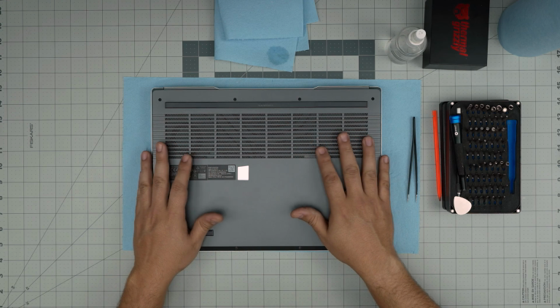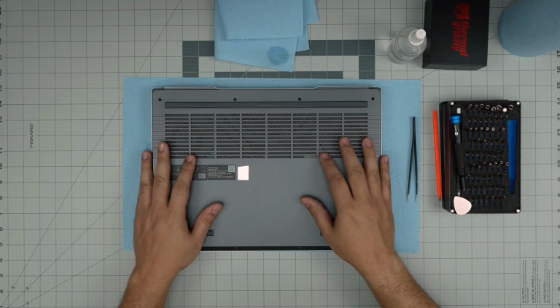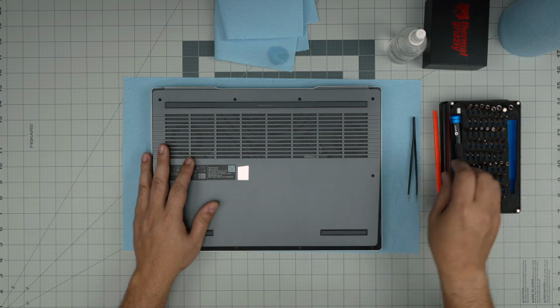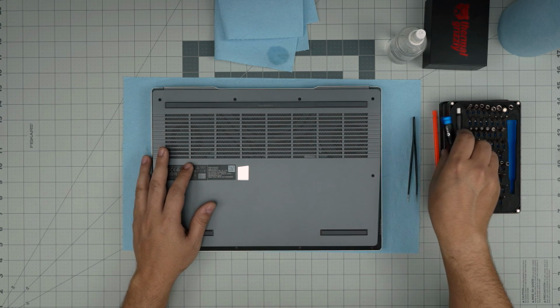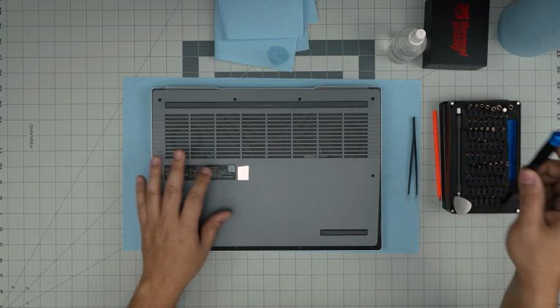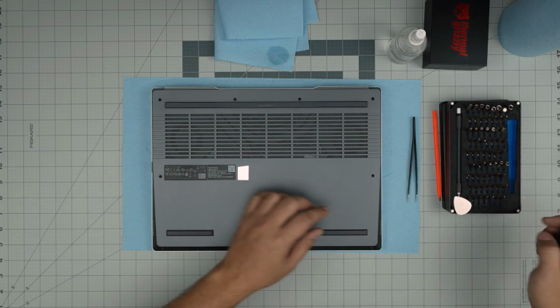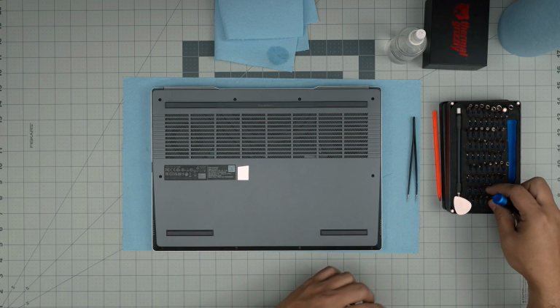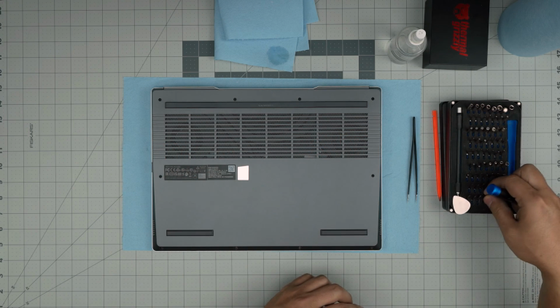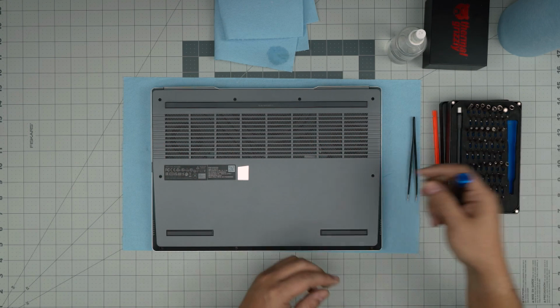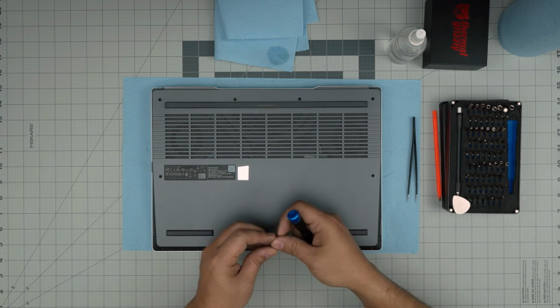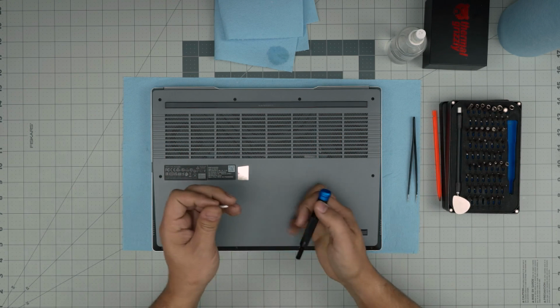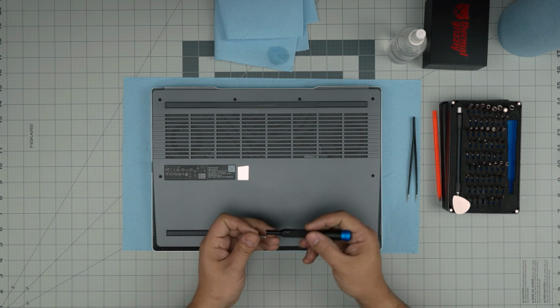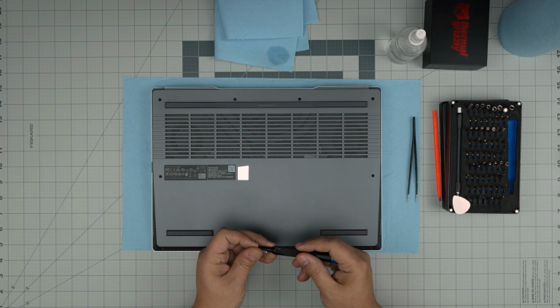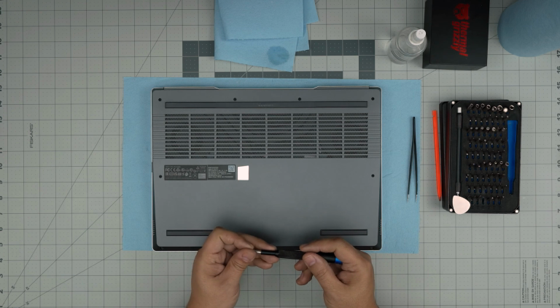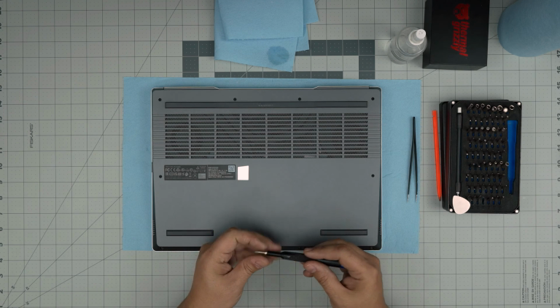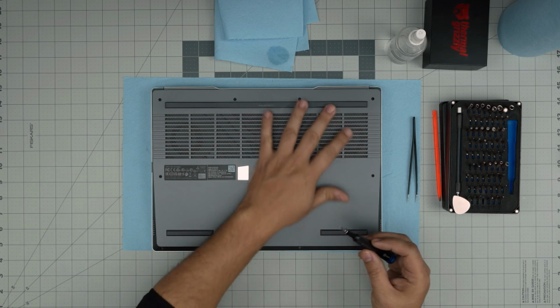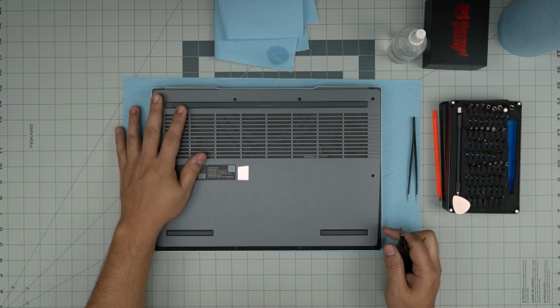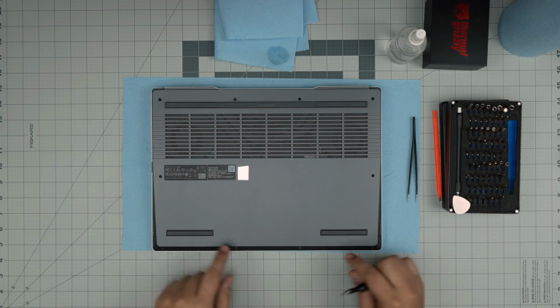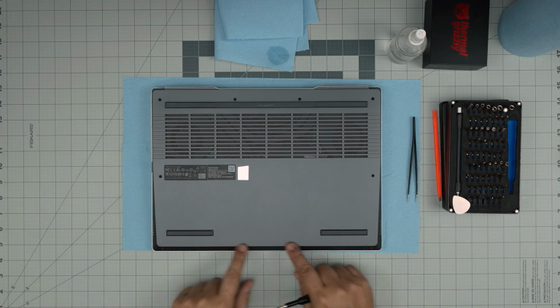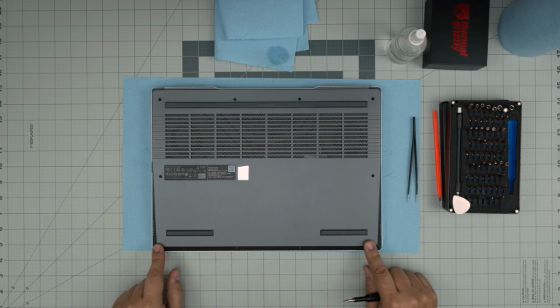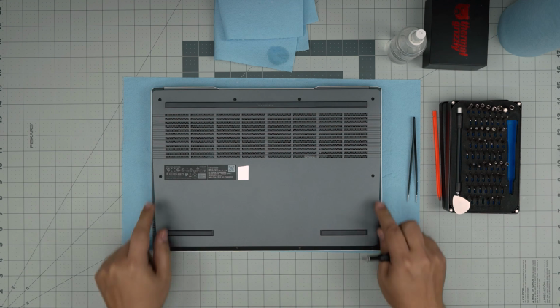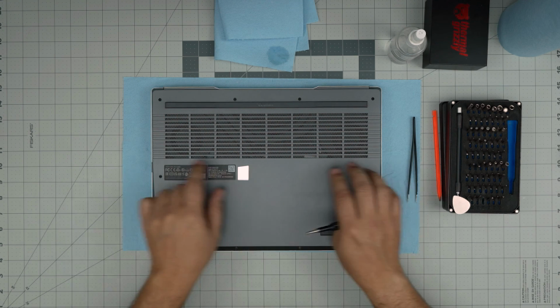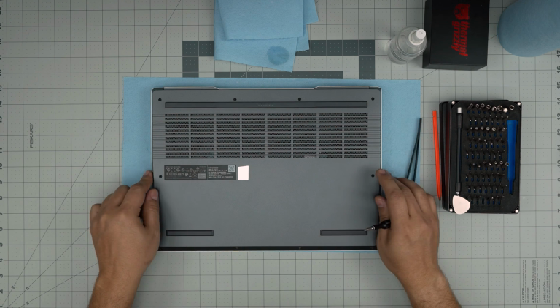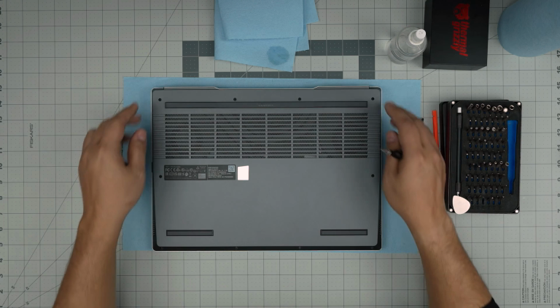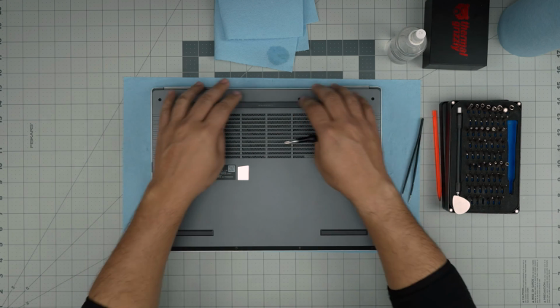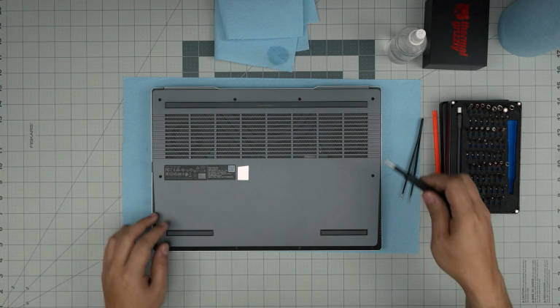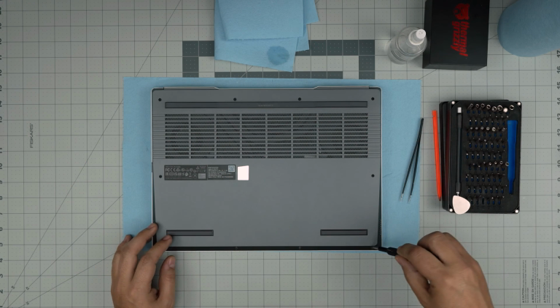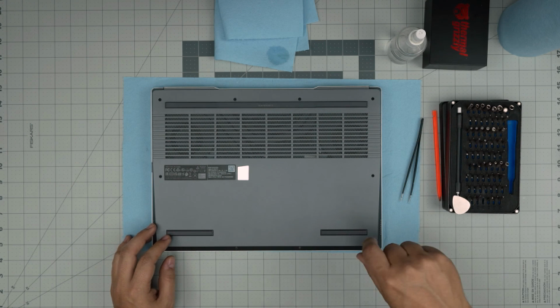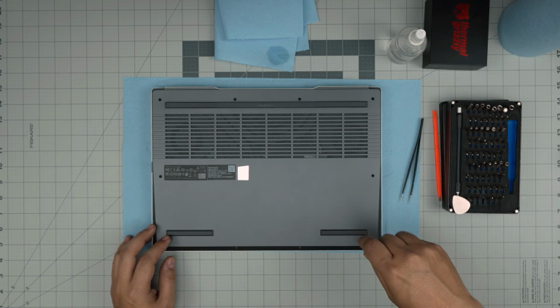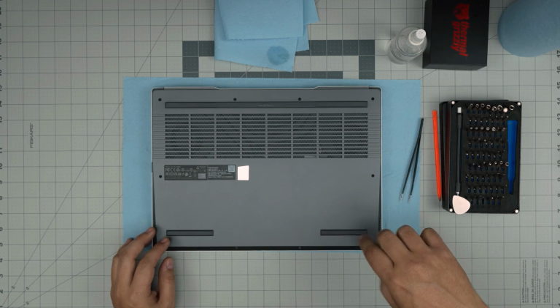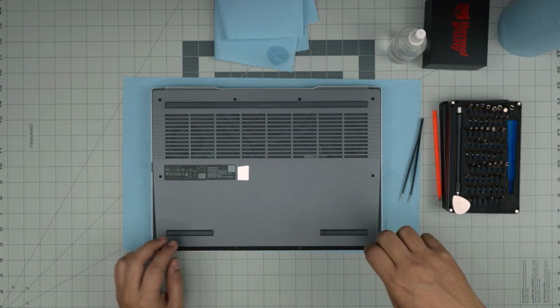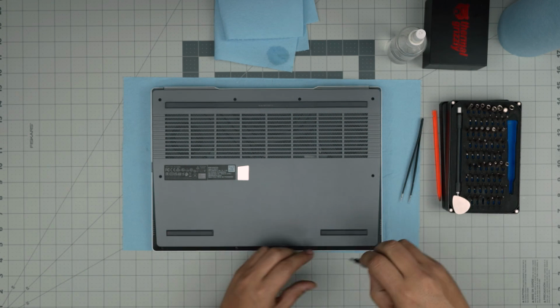First, power off the laptop and flip it upside down. Grab a Phillips number one screwdriver and remove all the screws on the bottom. There are shorter screws in the front and longer screws on the sides and back — keep them in separate piles so you don't mismatch them.